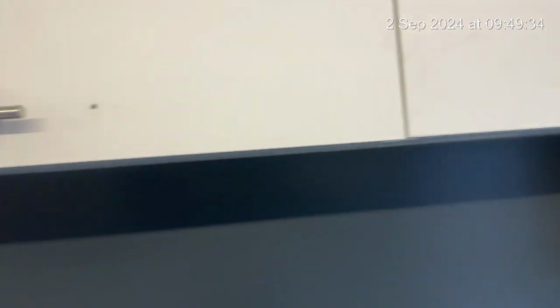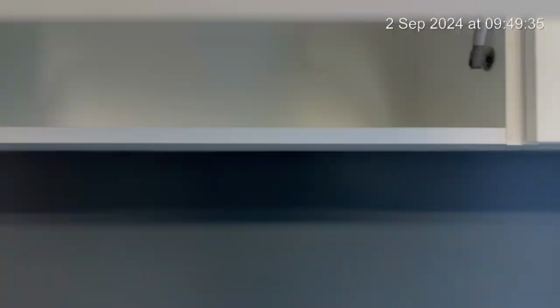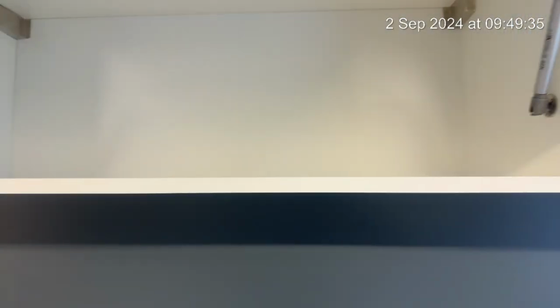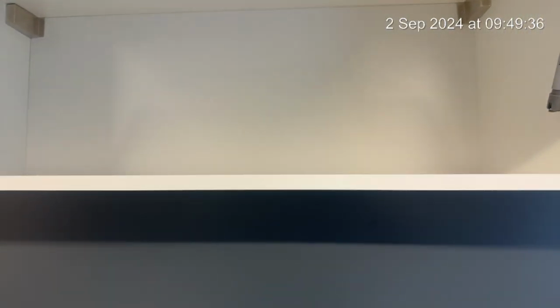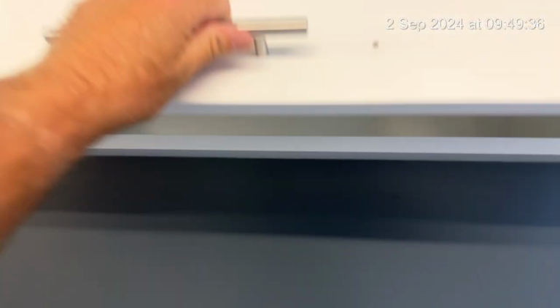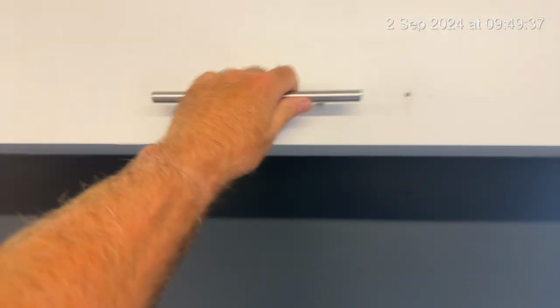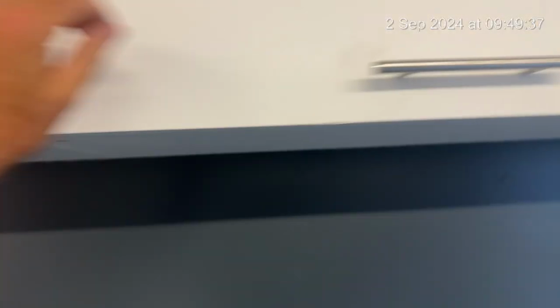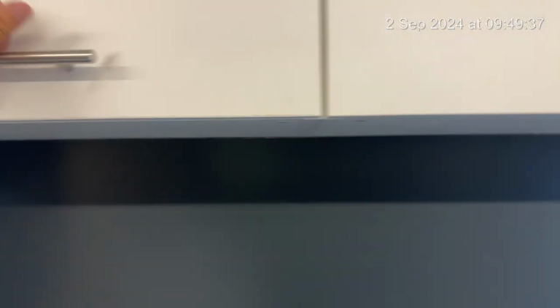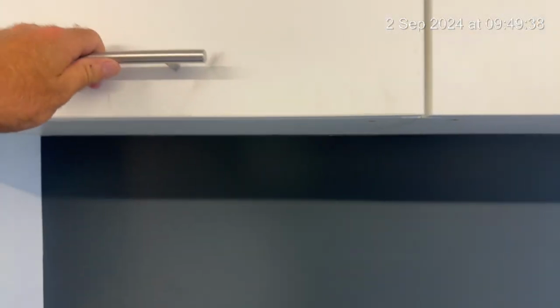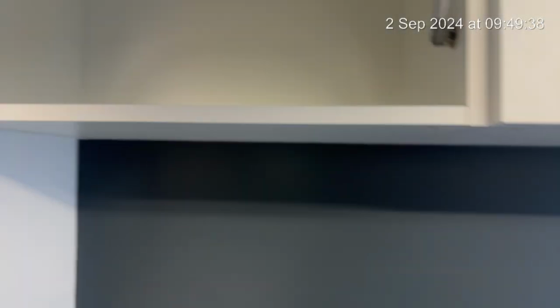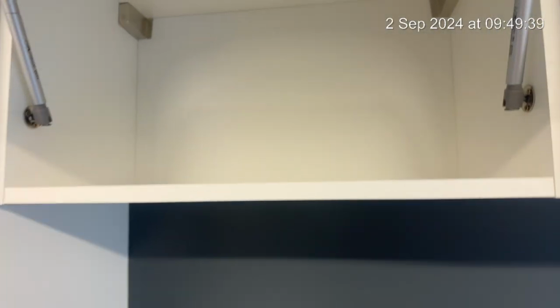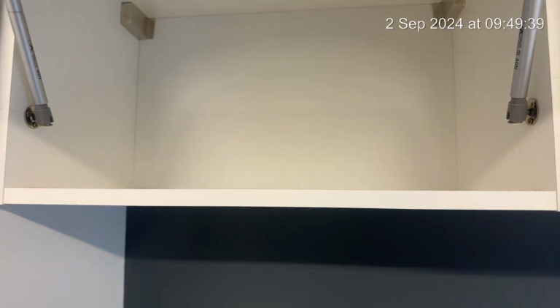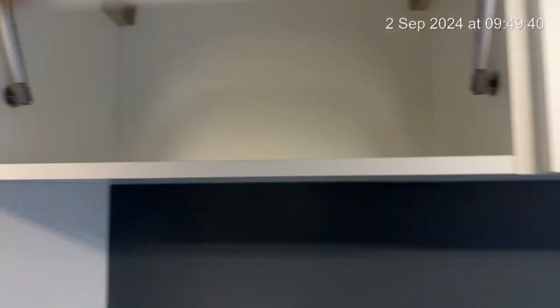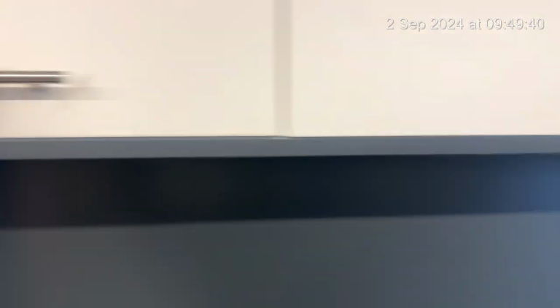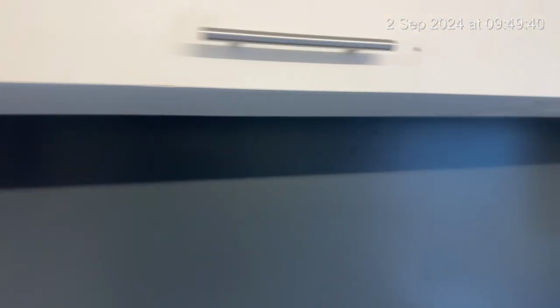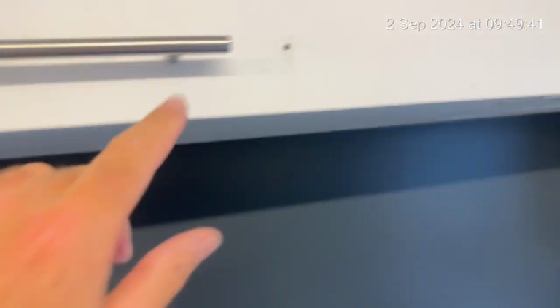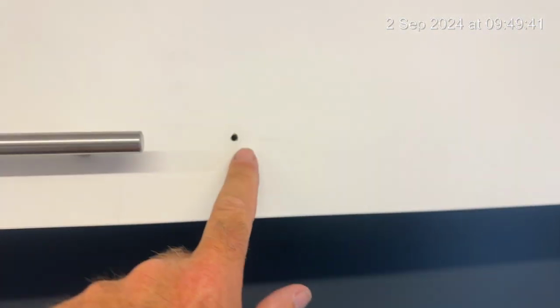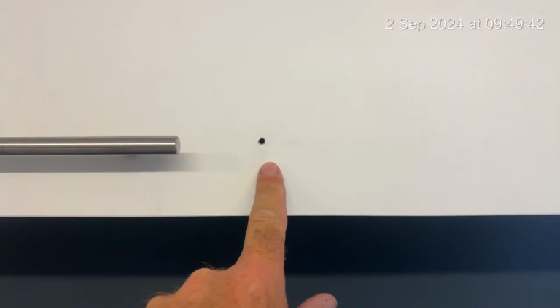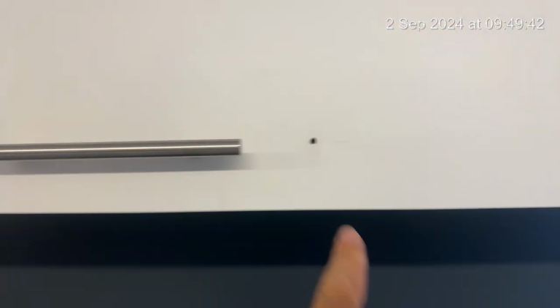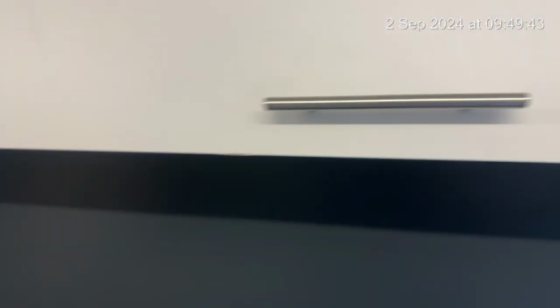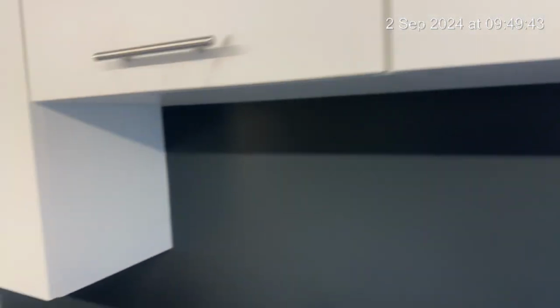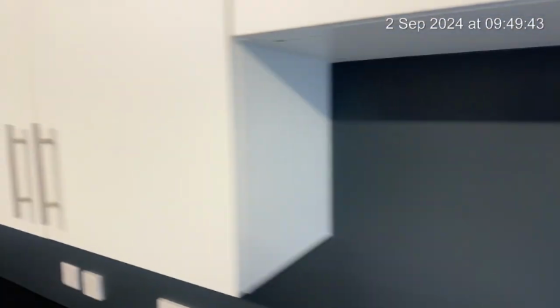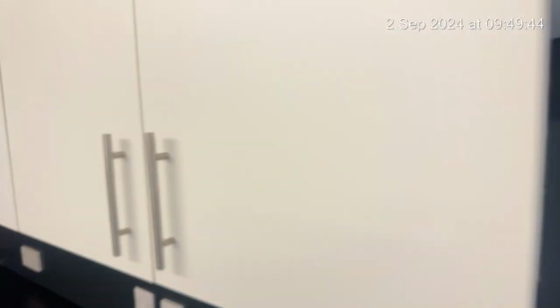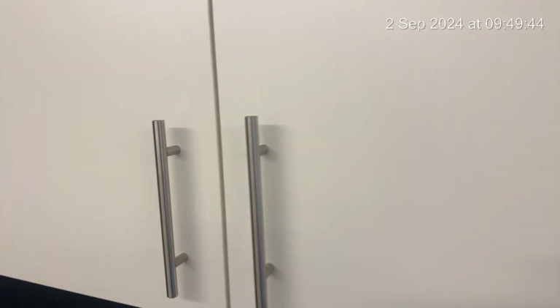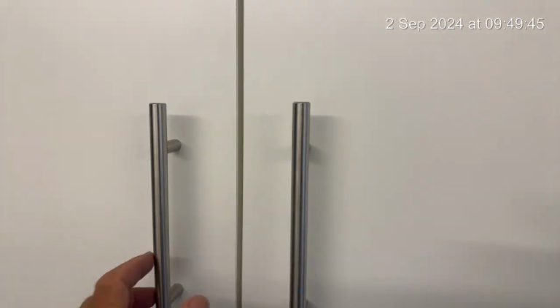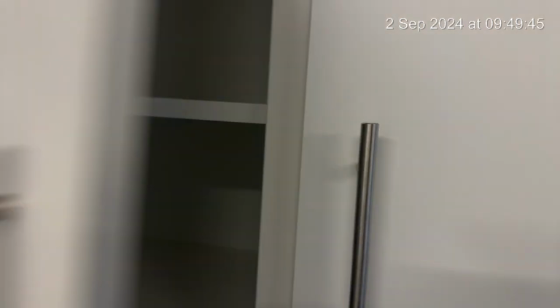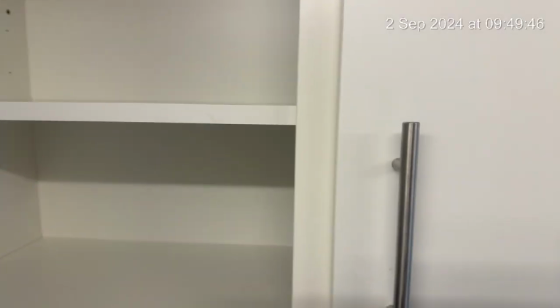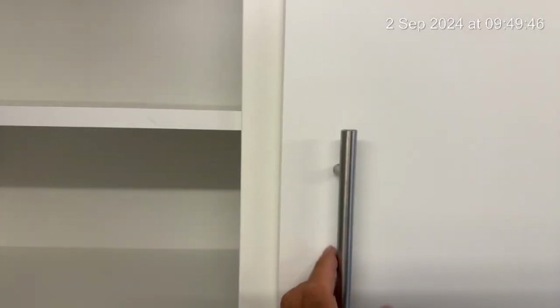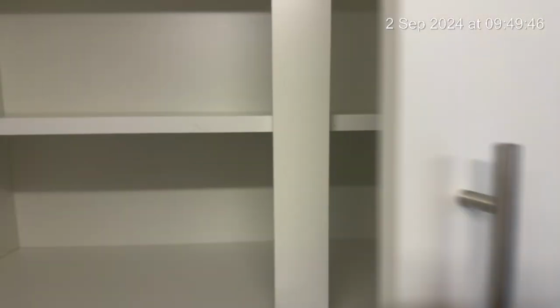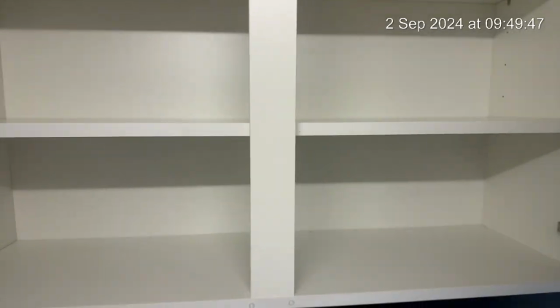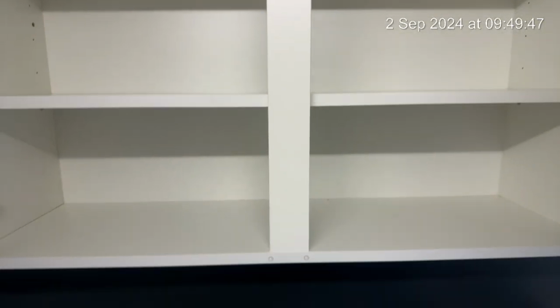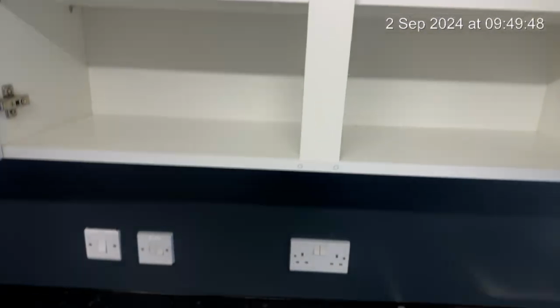Just pointing out that these are all new and empty. You can see a small hole there. All looking in tip-top condition.